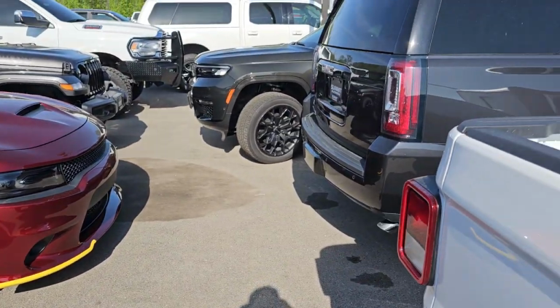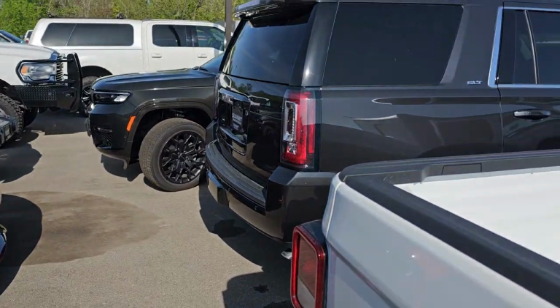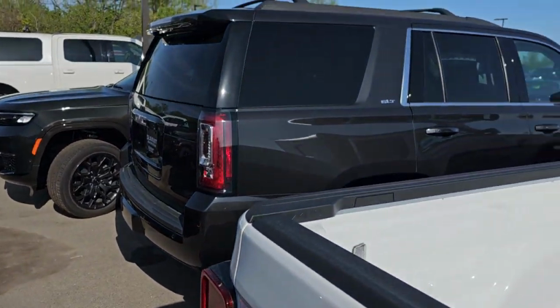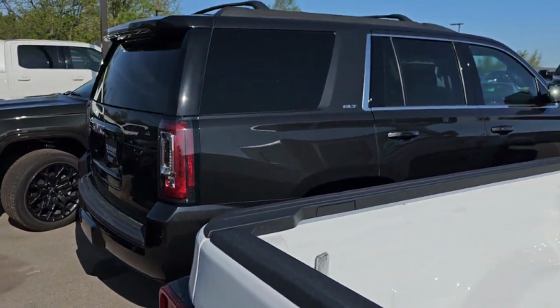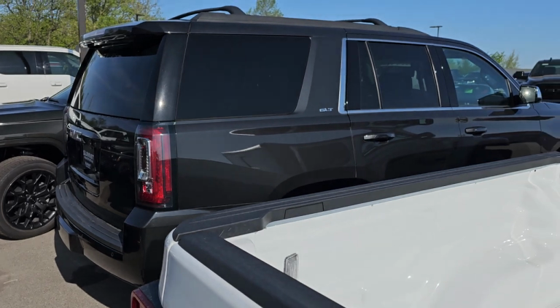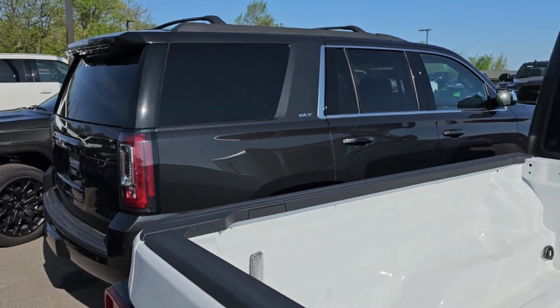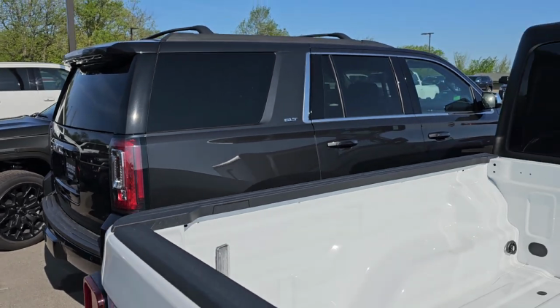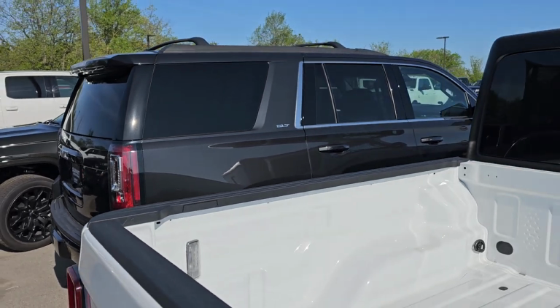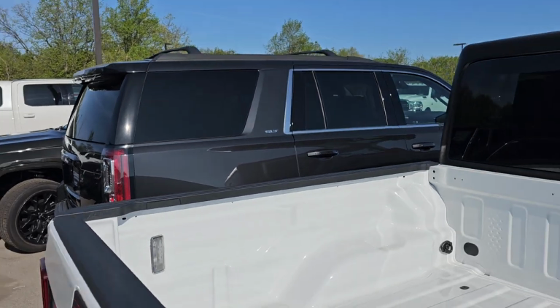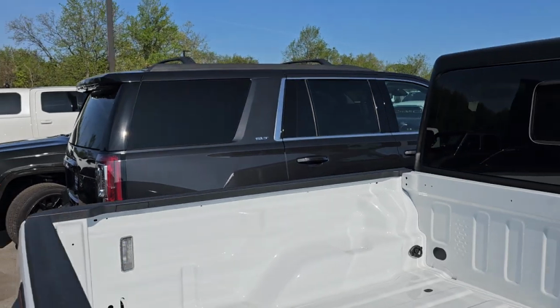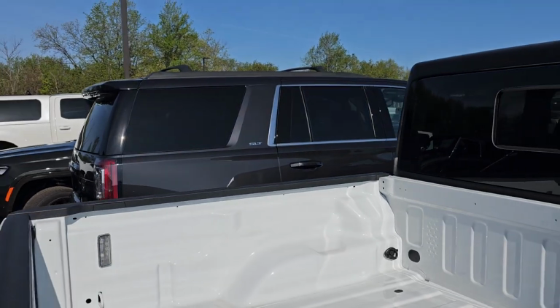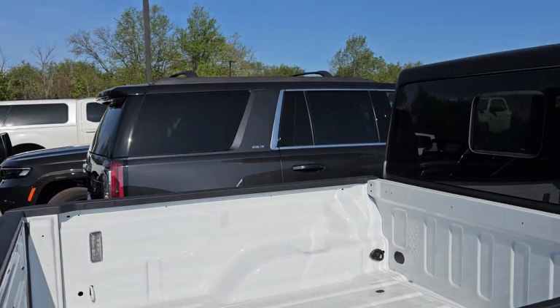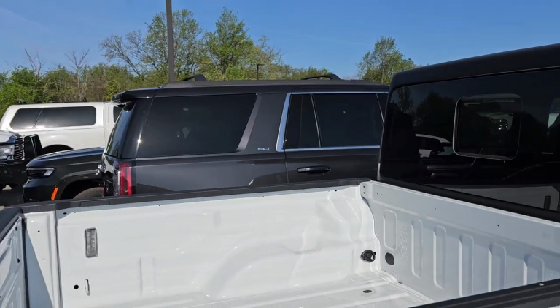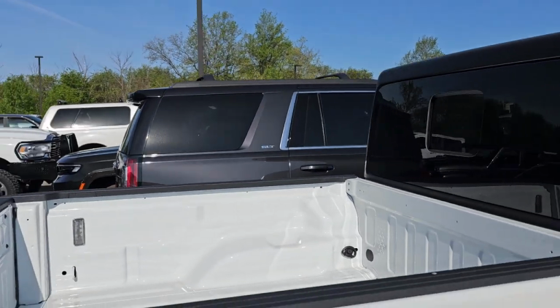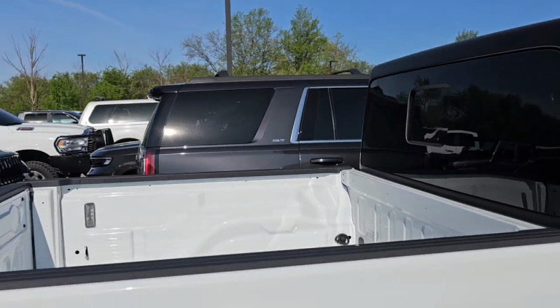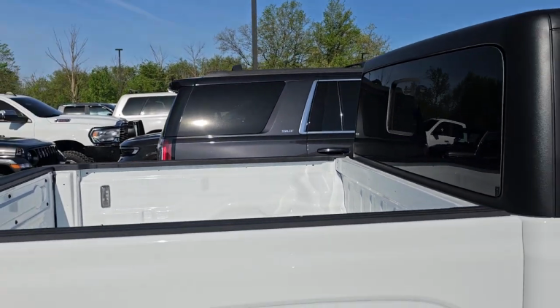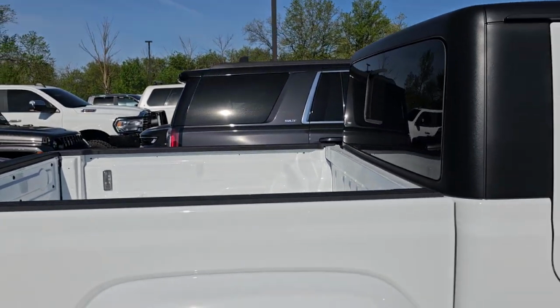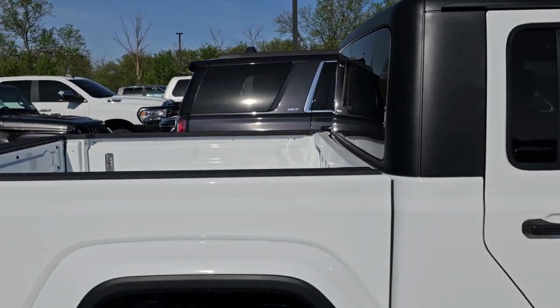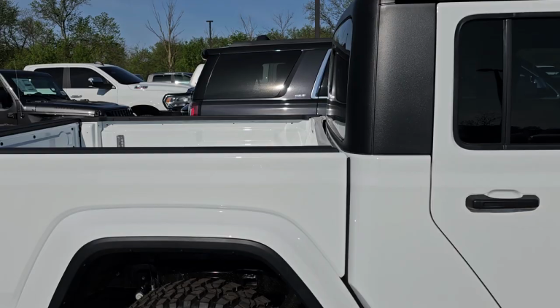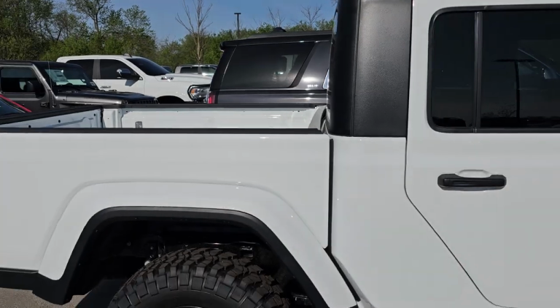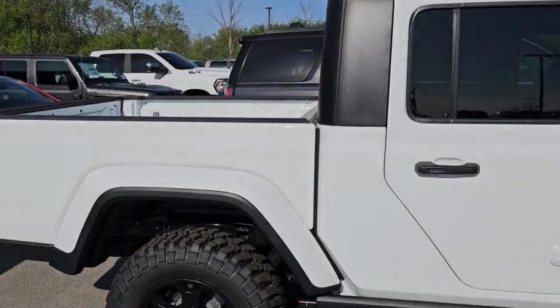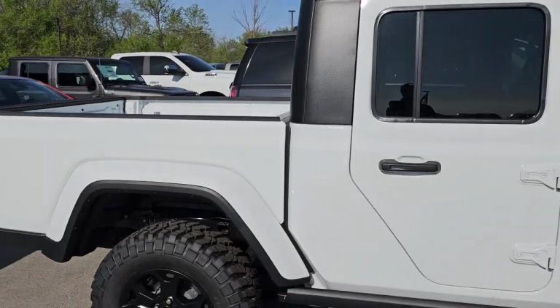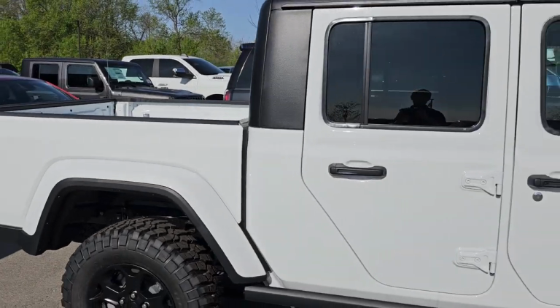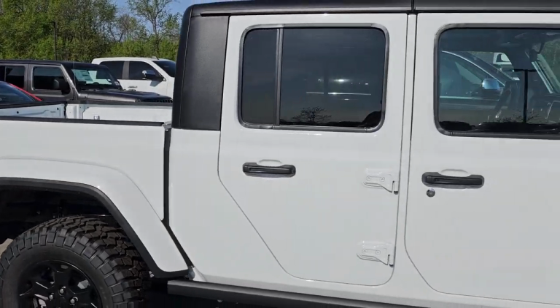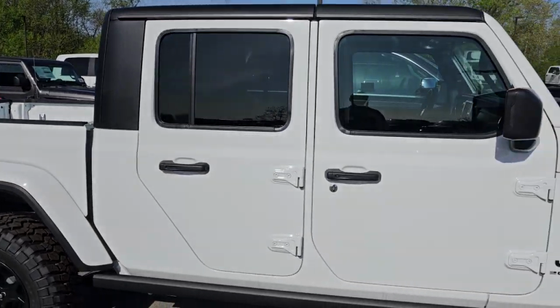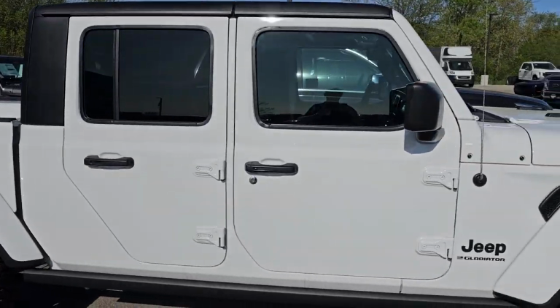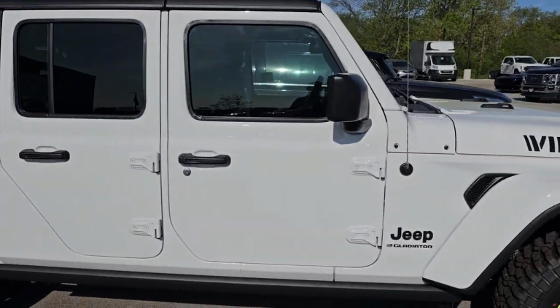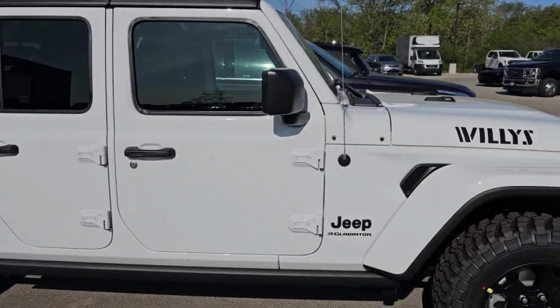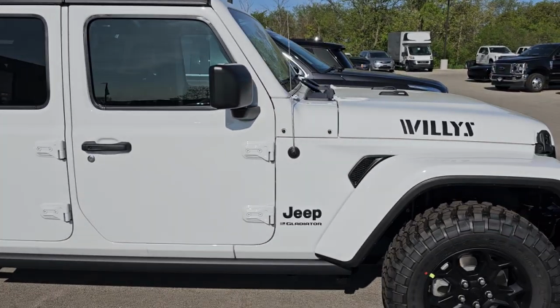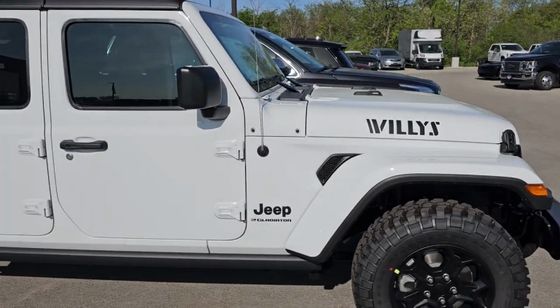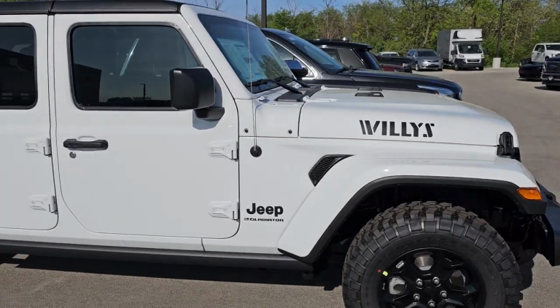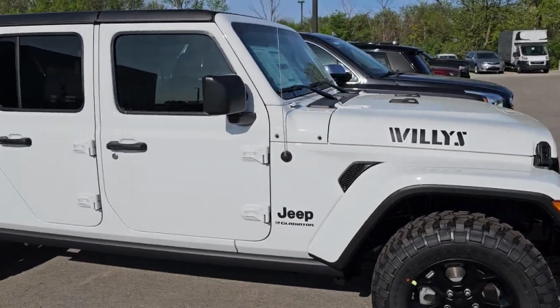We have a 2020 GMC SLT that just came in. That's in service right now, so we're going to get that rolling and priced pretty soon. And then another Willys Gladiator, brand new.